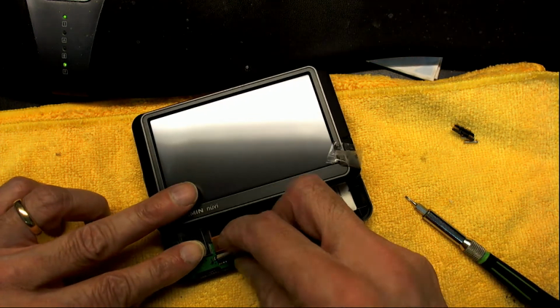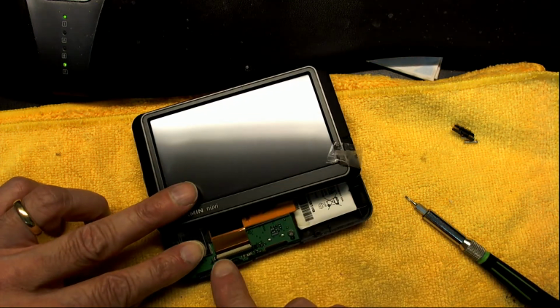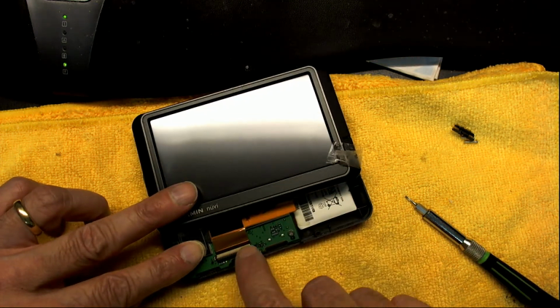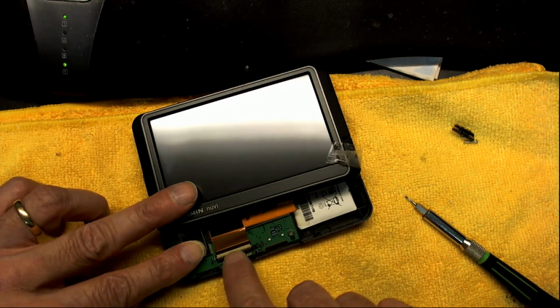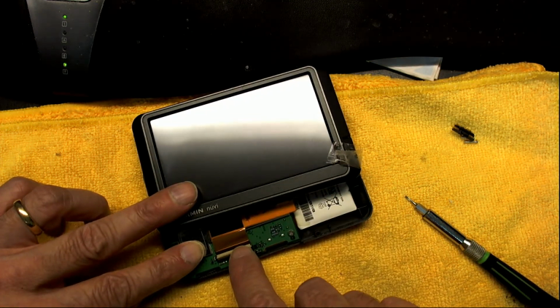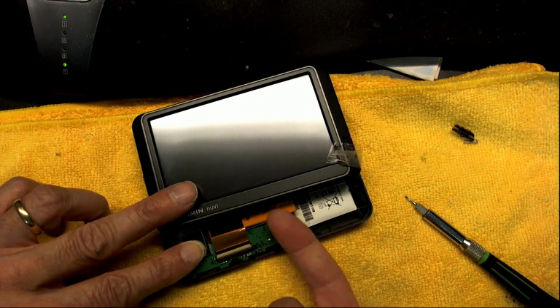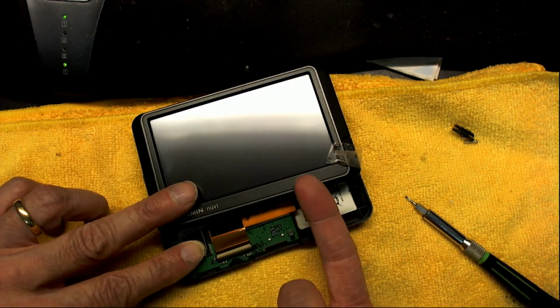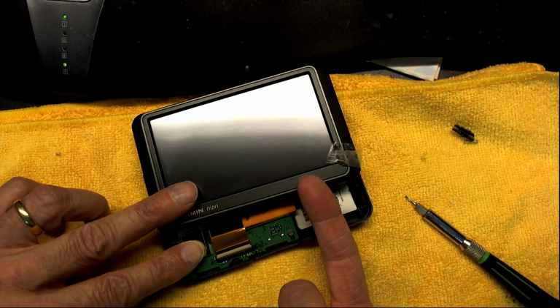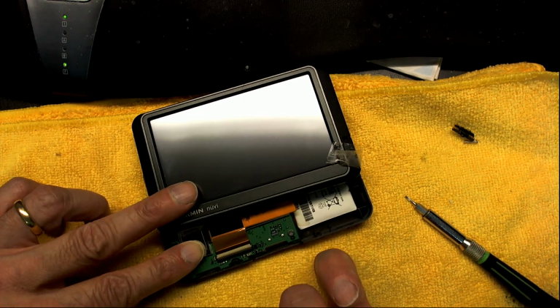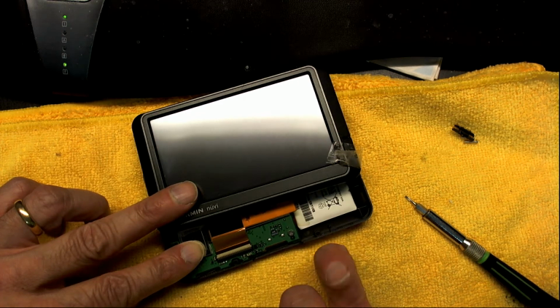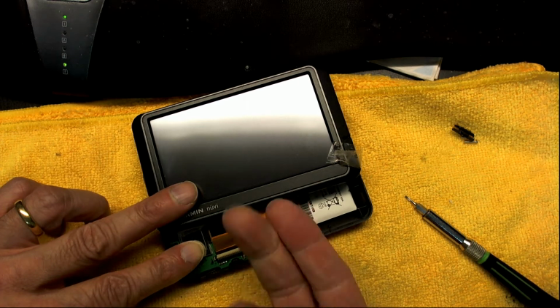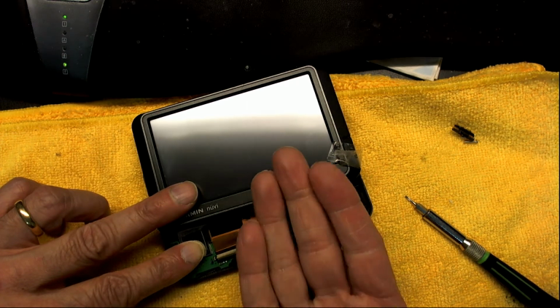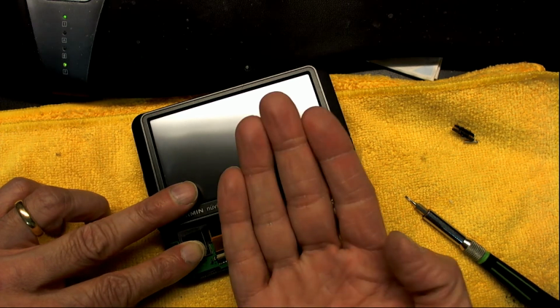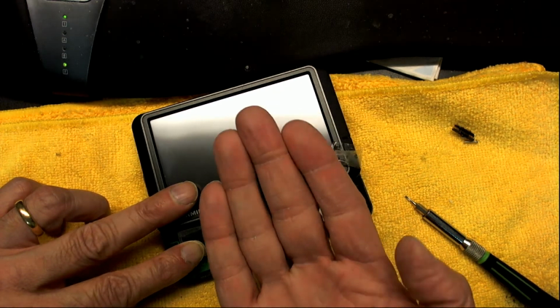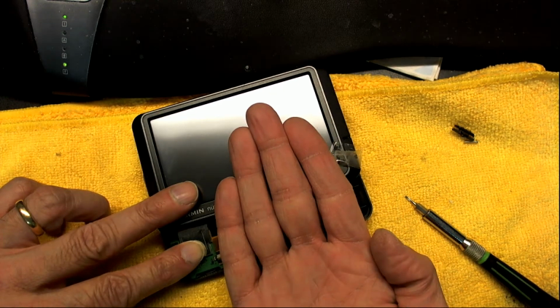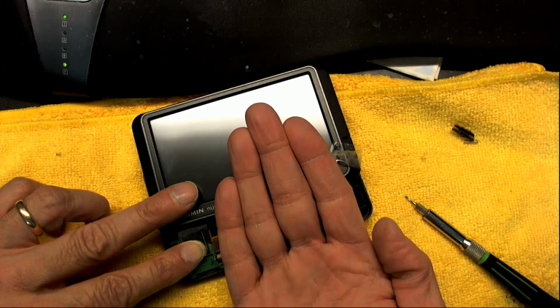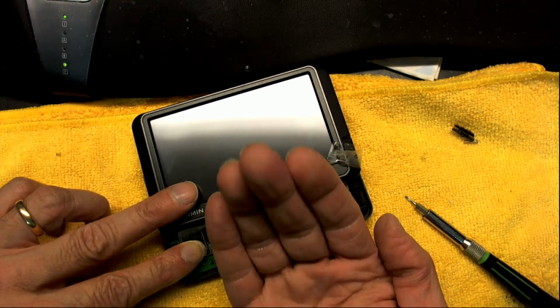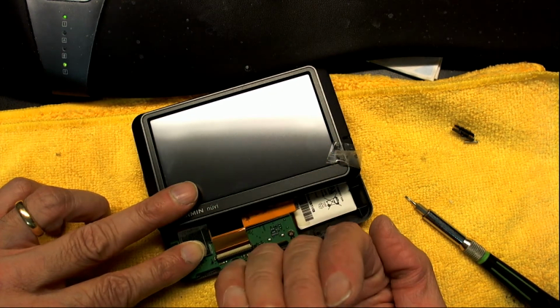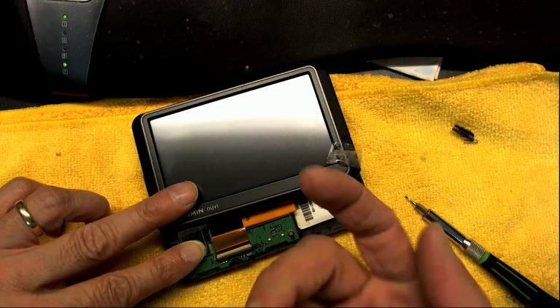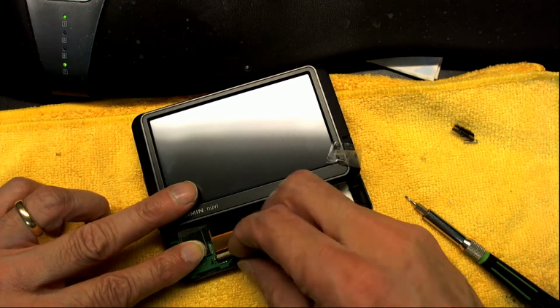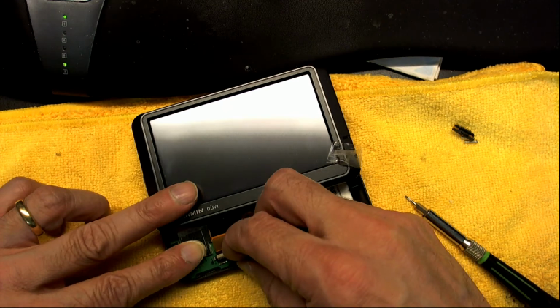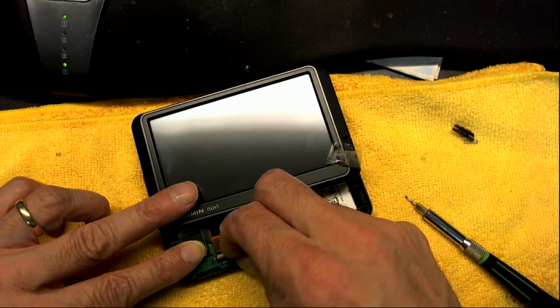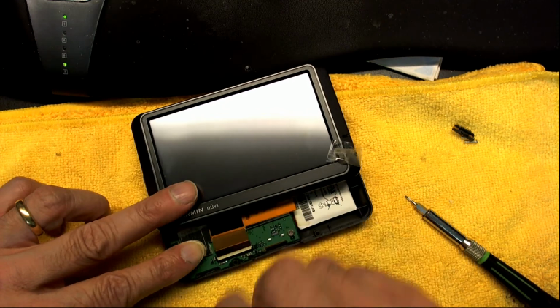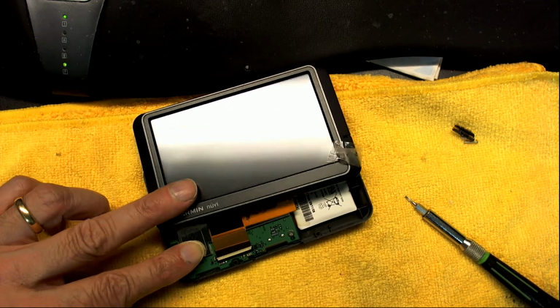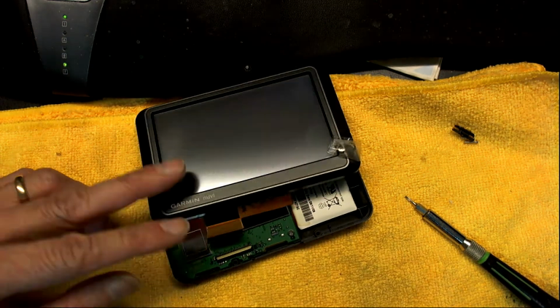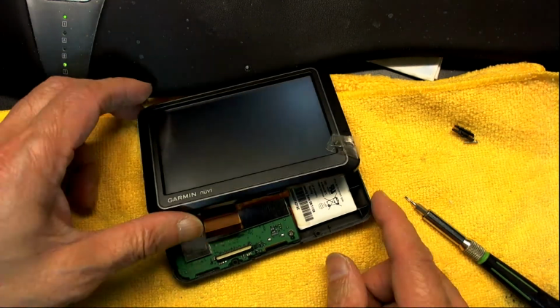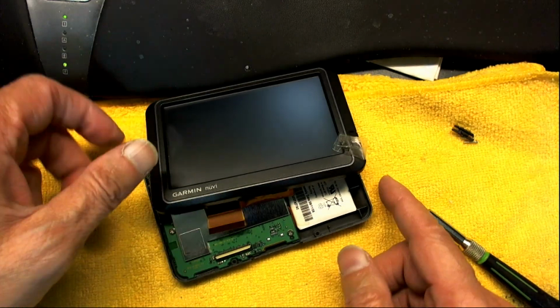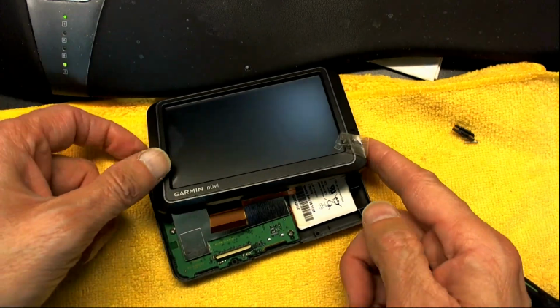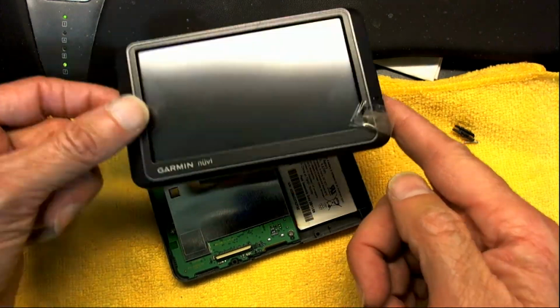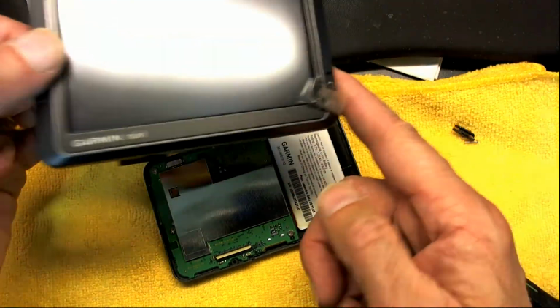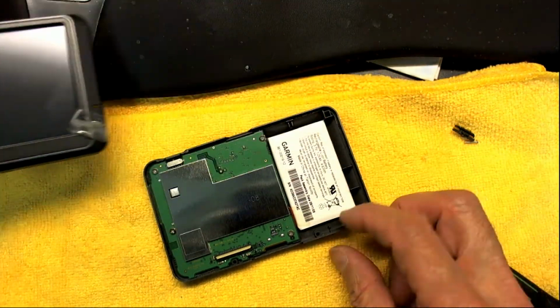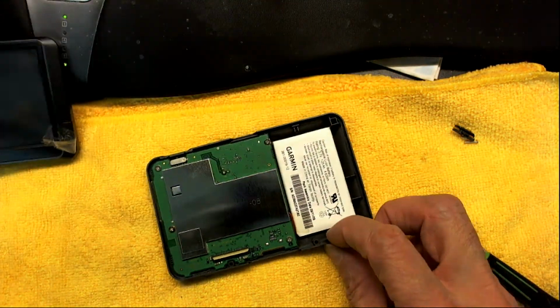See that white tab? You have to pull it this way — the tab is oriented like that, so you have to do it this way. Now the screen has been disengaged.